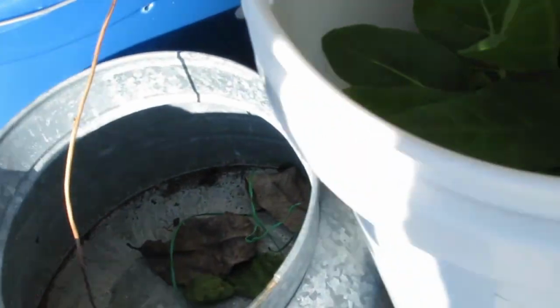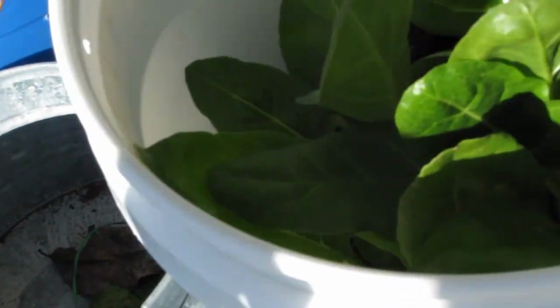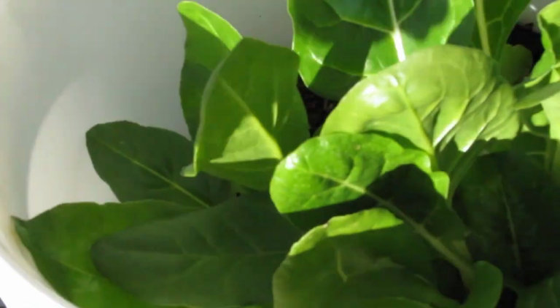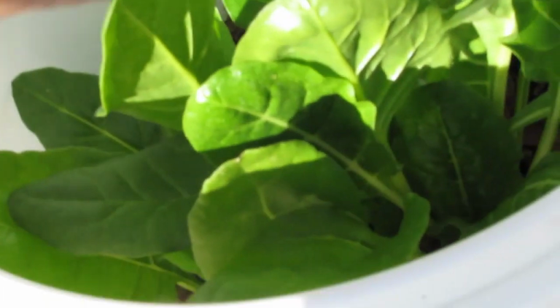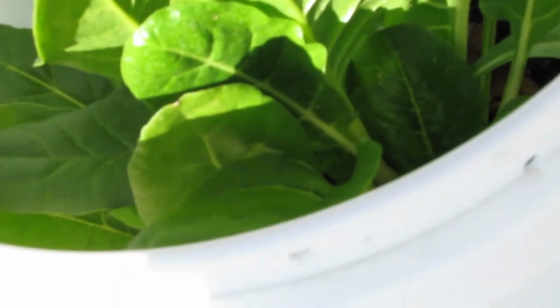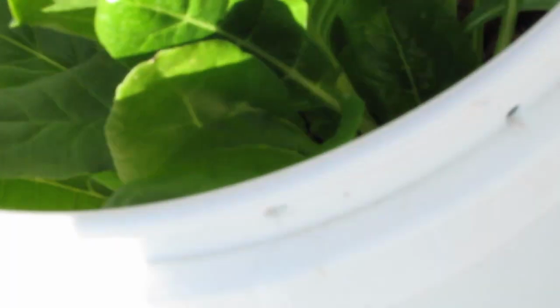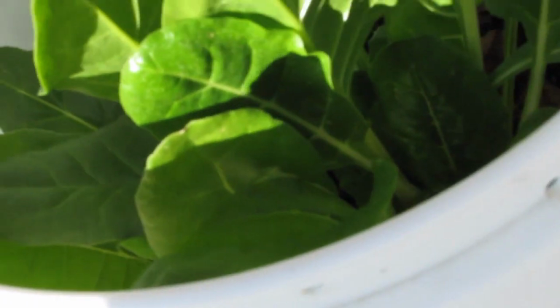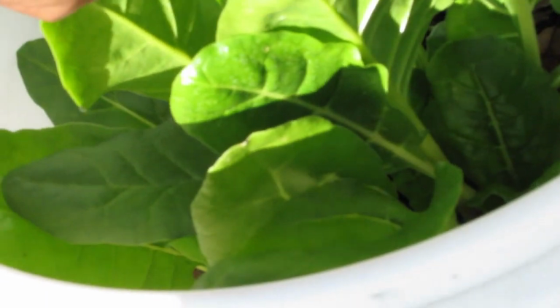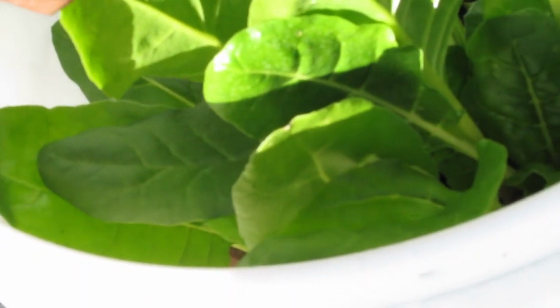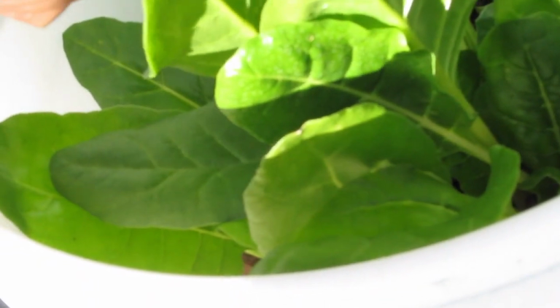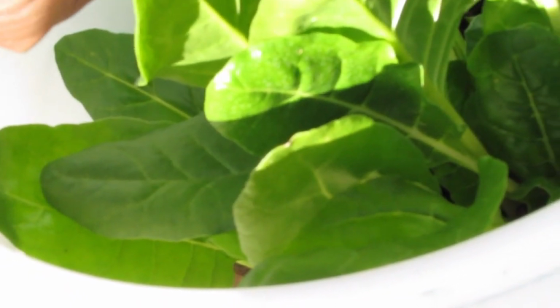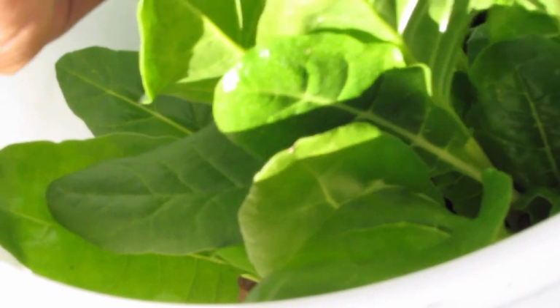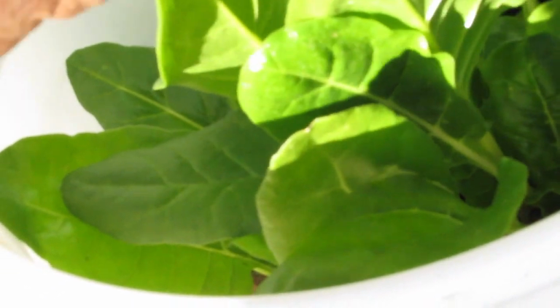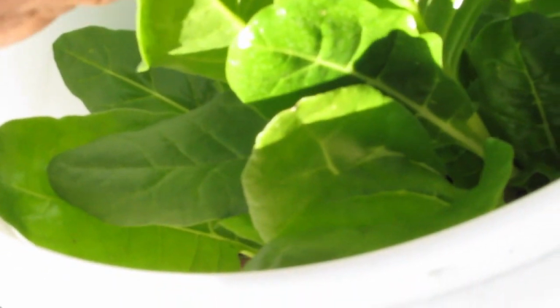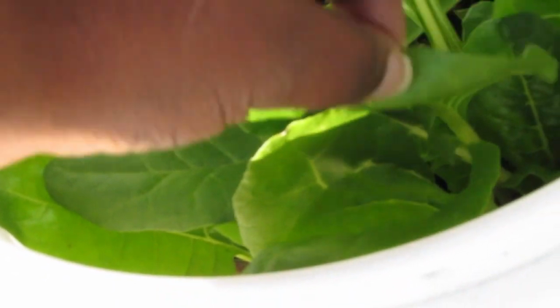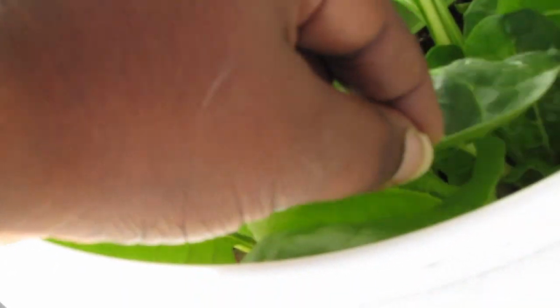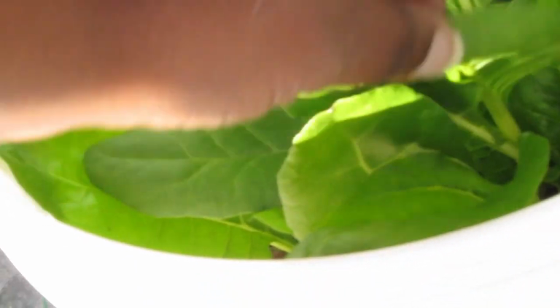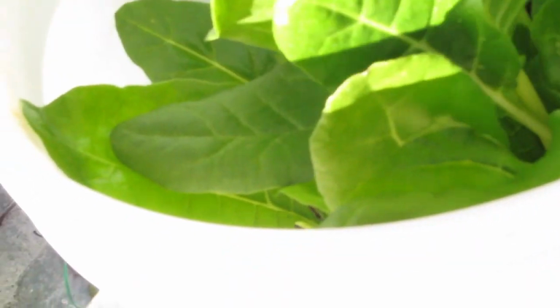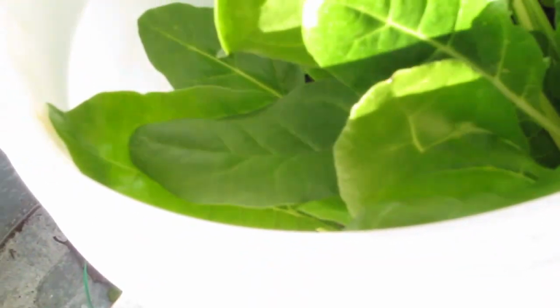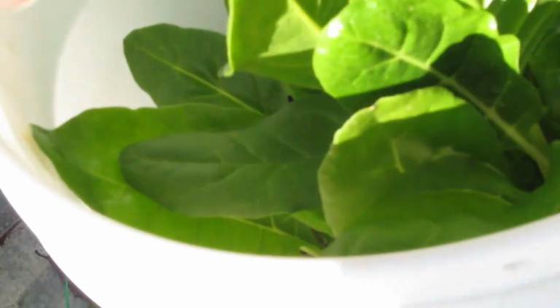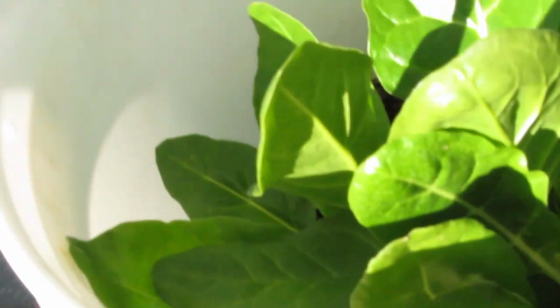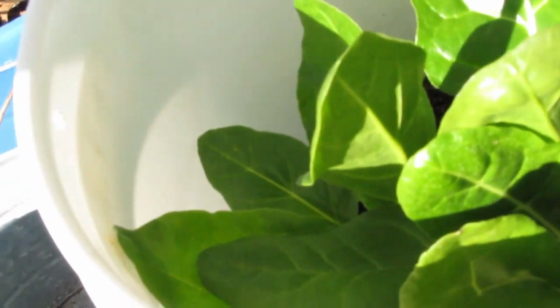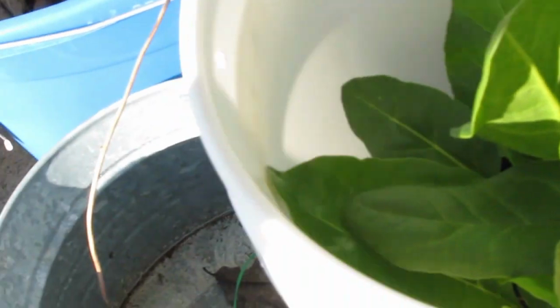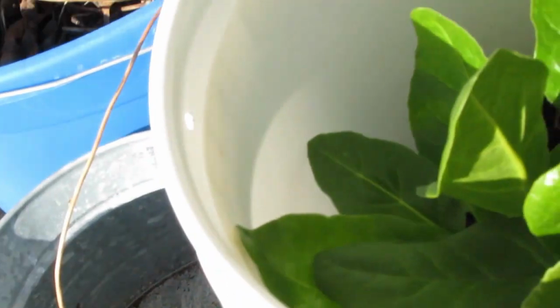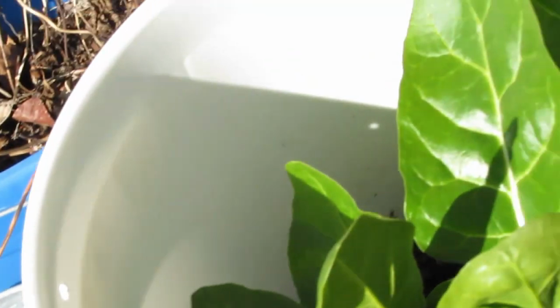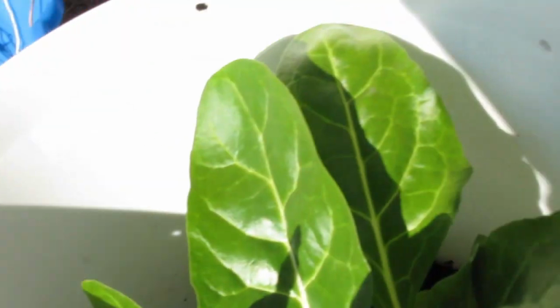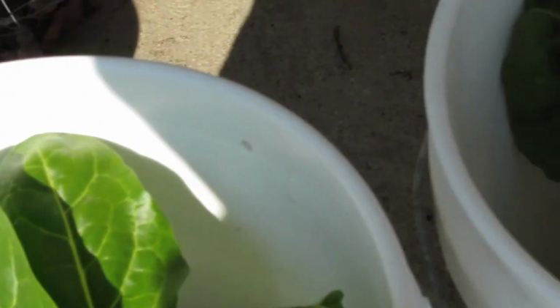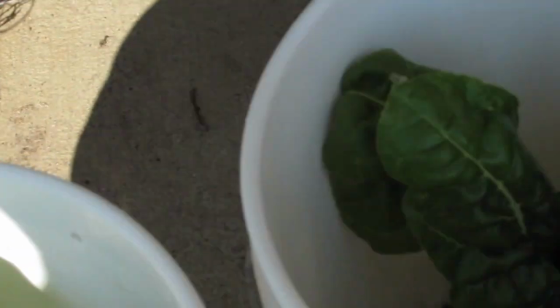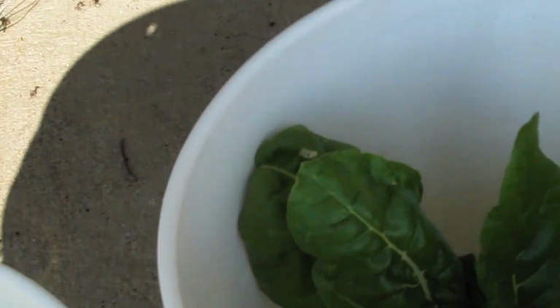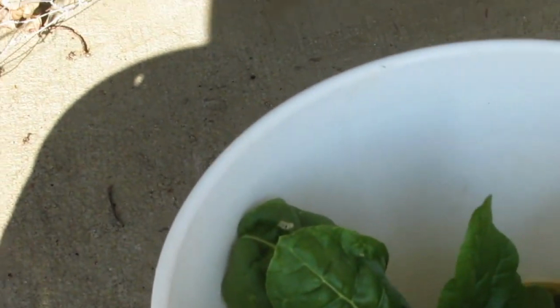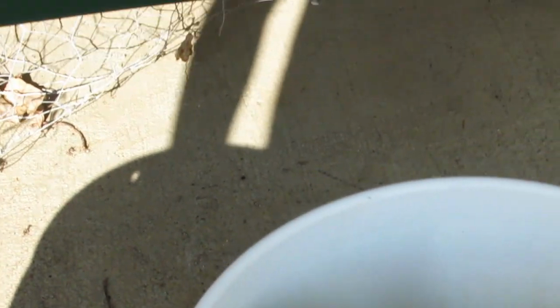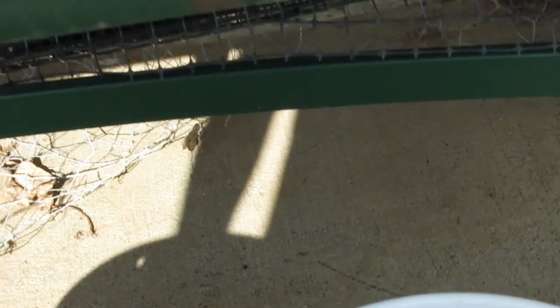This Swiss chard is doing phenomenal though. For whatever reason, the aphids are preferring to go over to the cauliflower and they're leaving the chard alone.